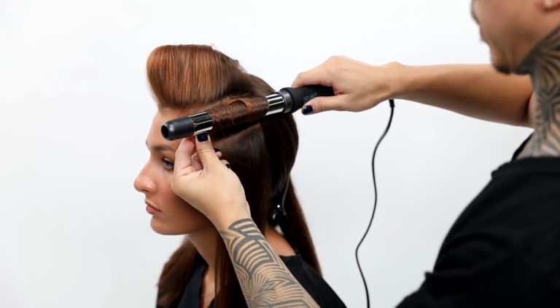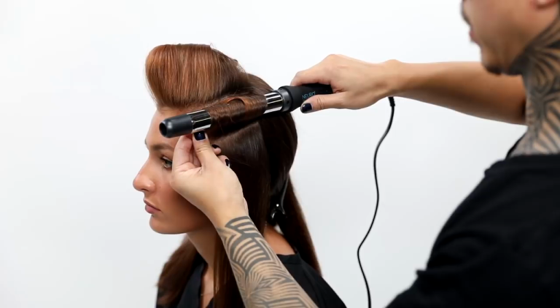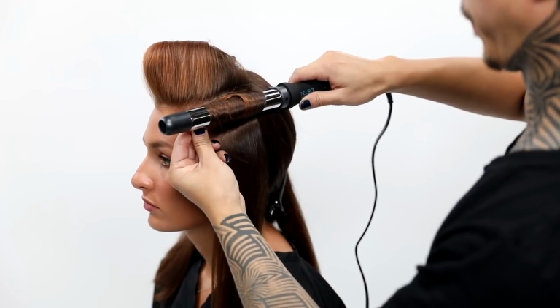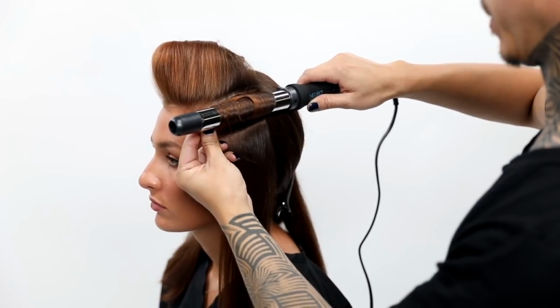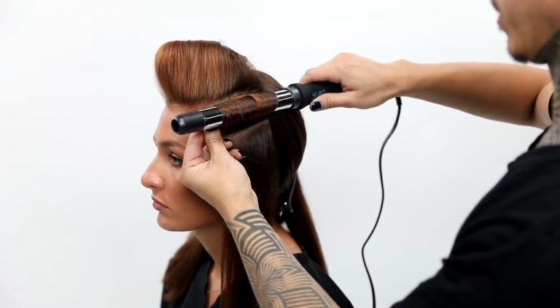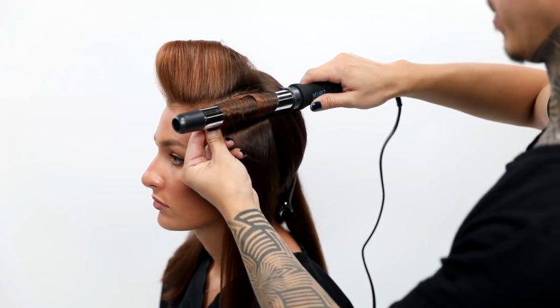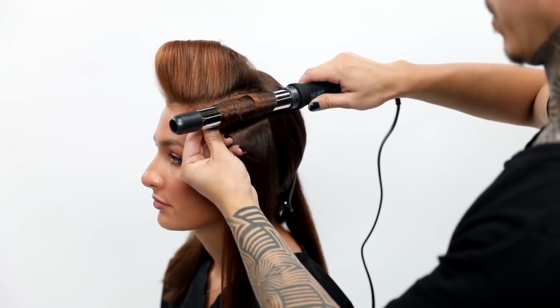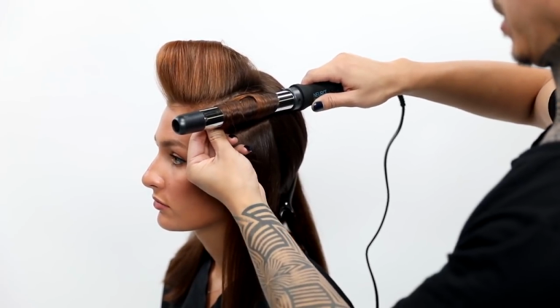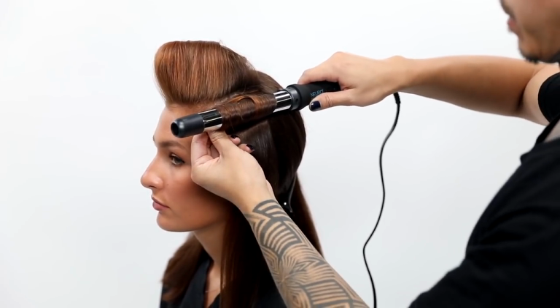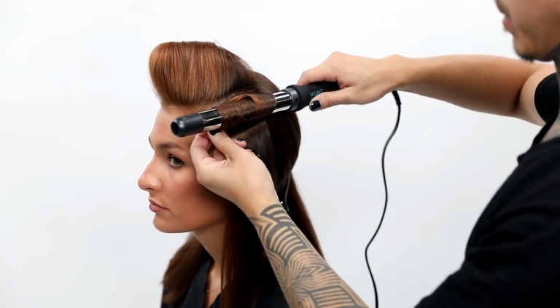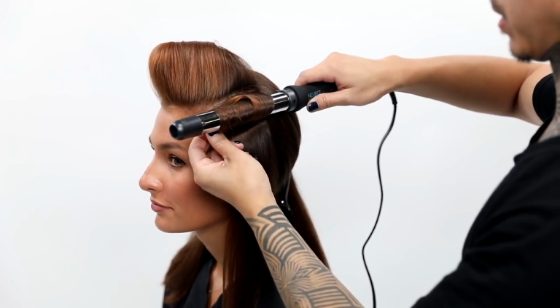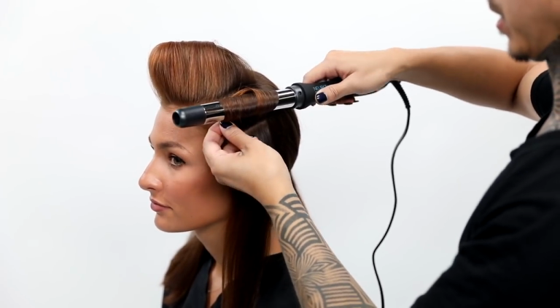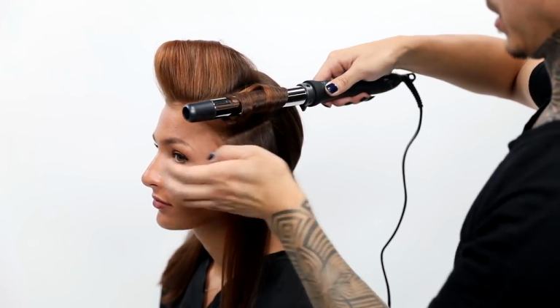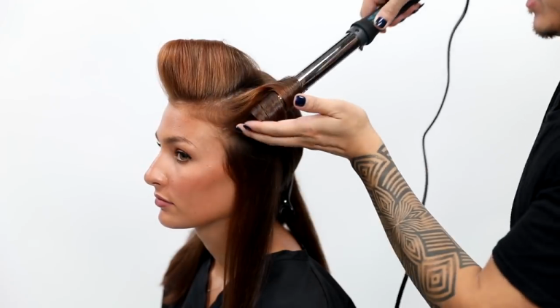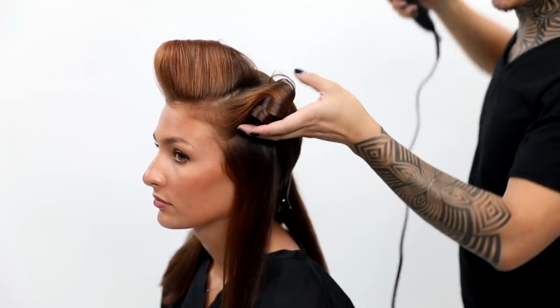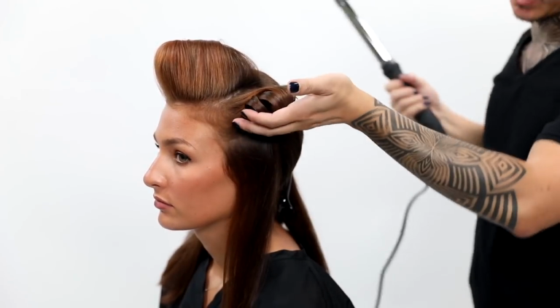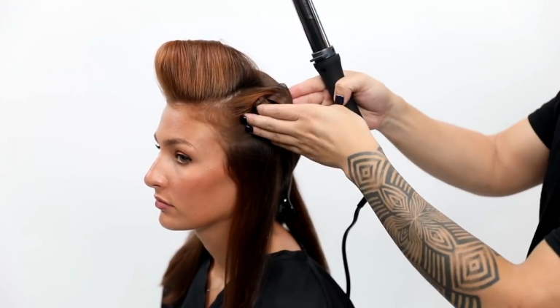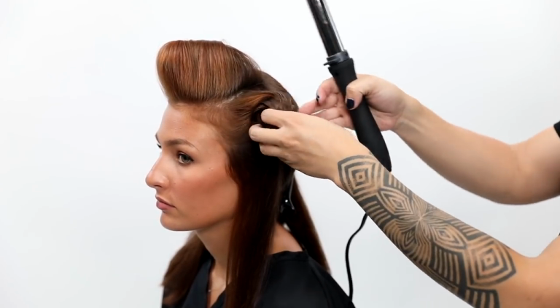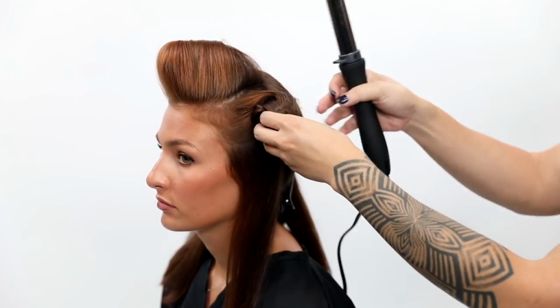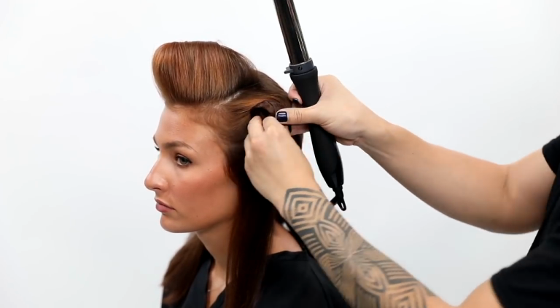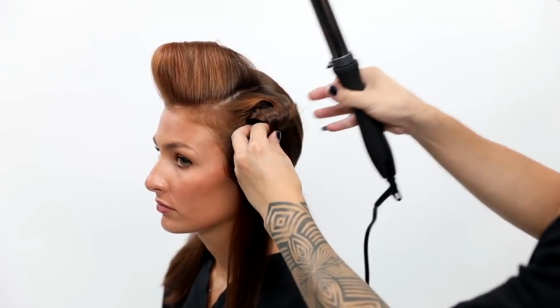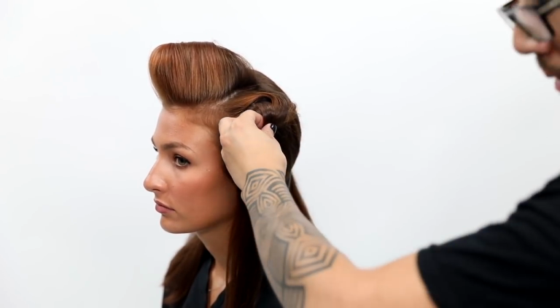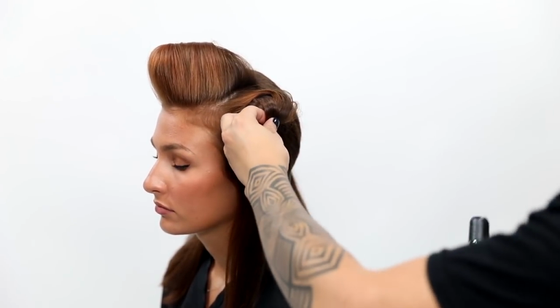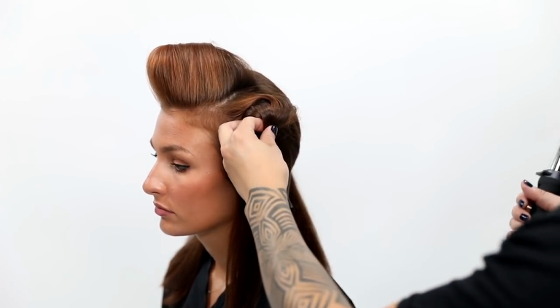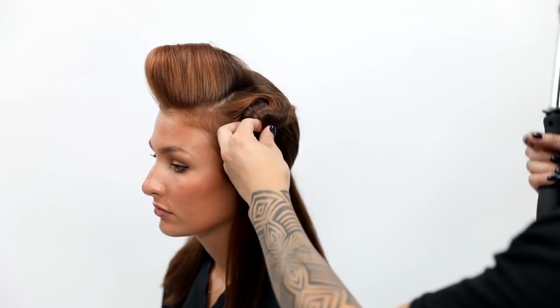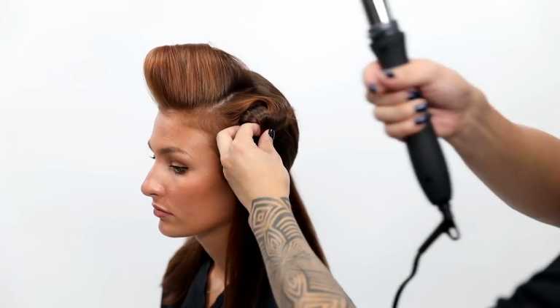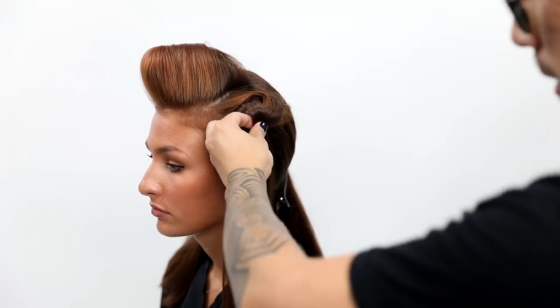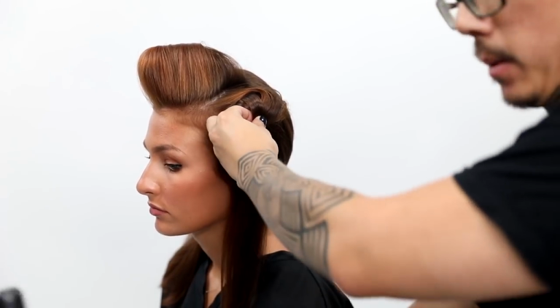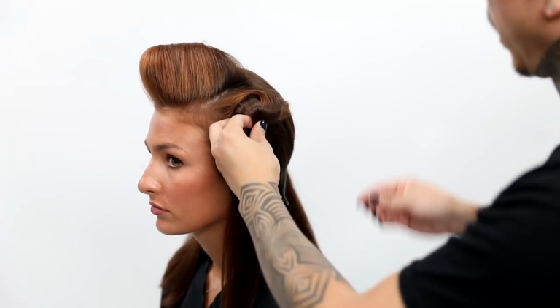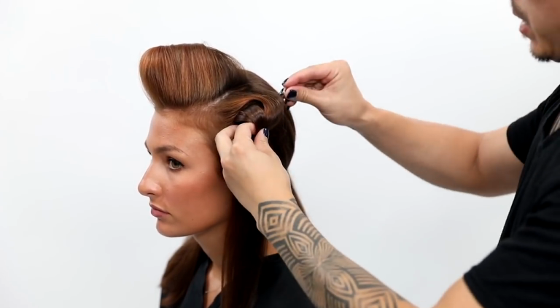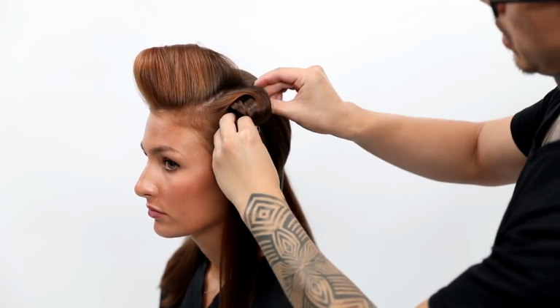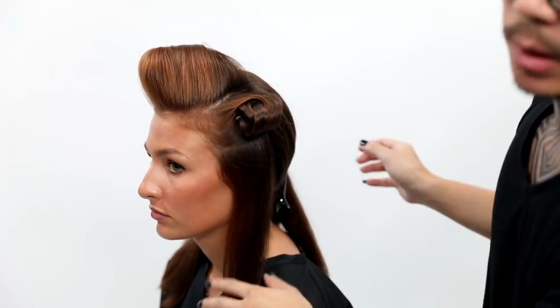So, horizontal section on her left side — the curl is going towards her face, and that's going to create a movement that moves away from her face. I'm clipping it just so that it cools in that curl formation to give me a long-lasting curl.